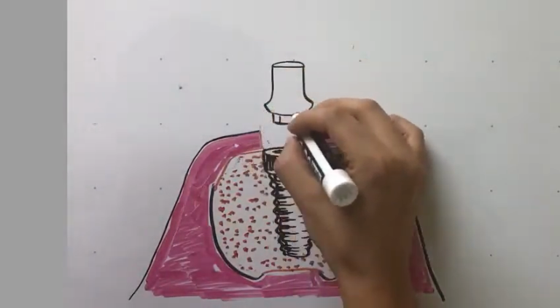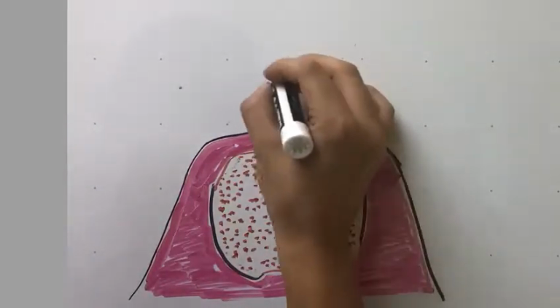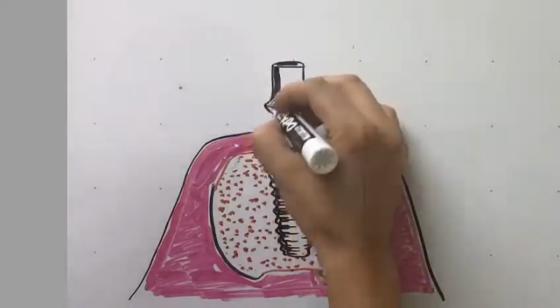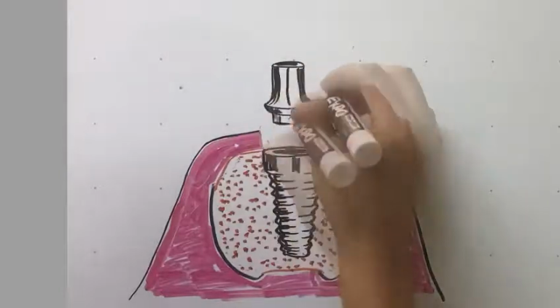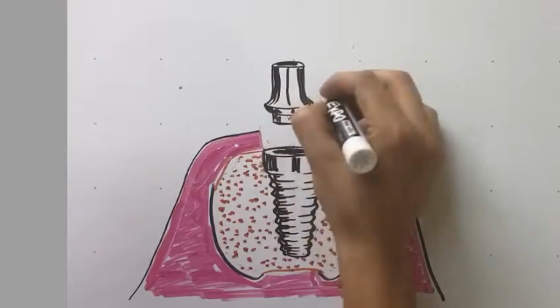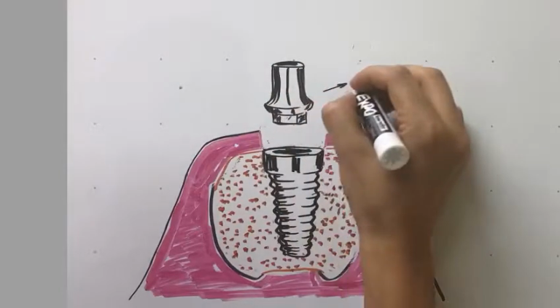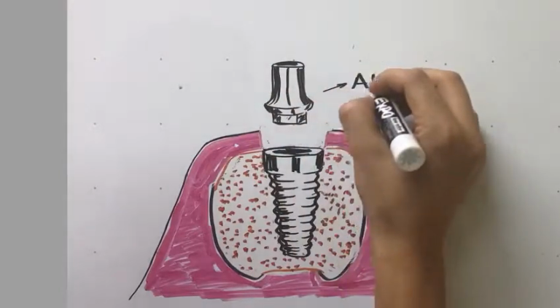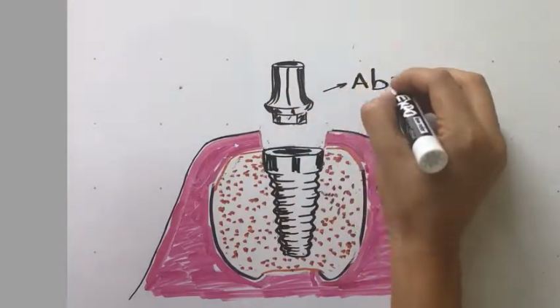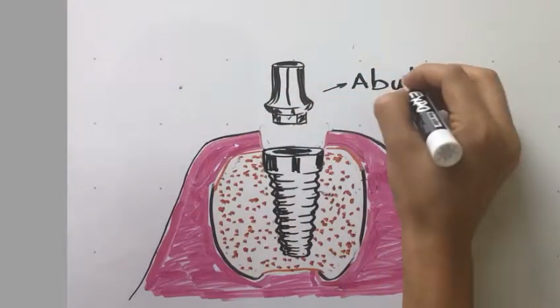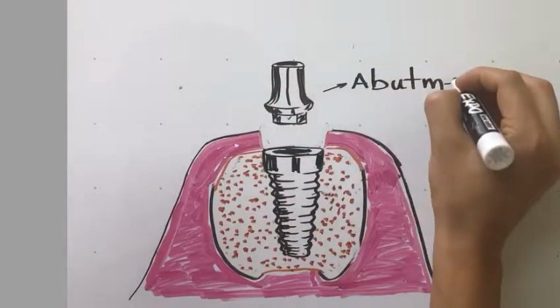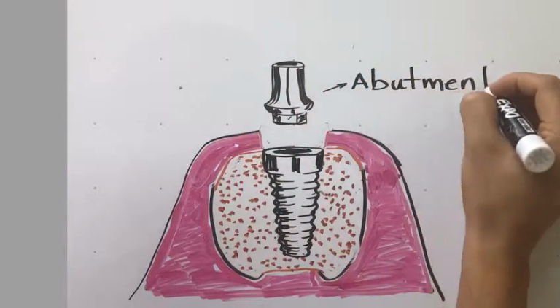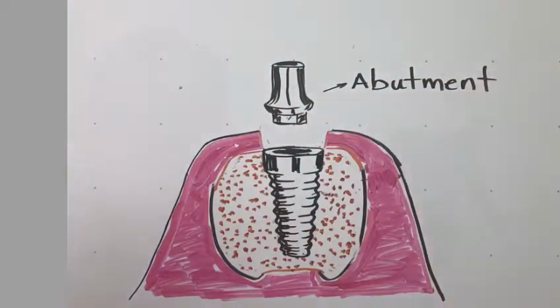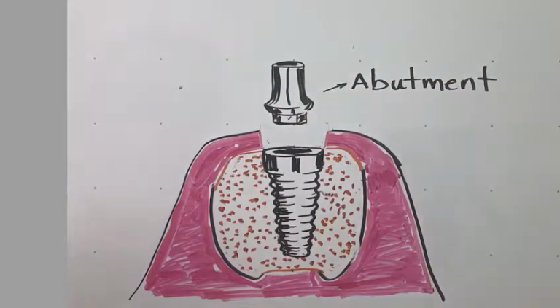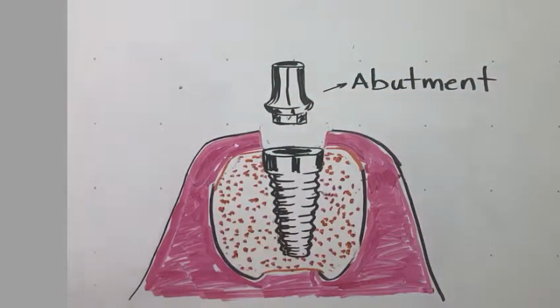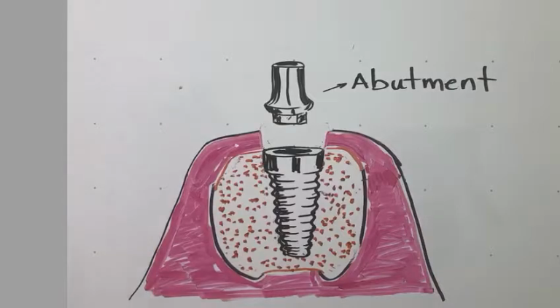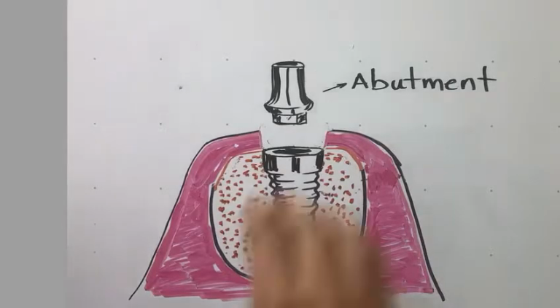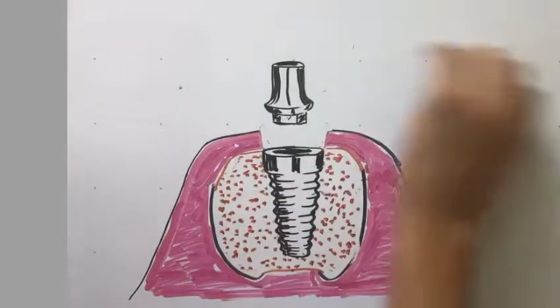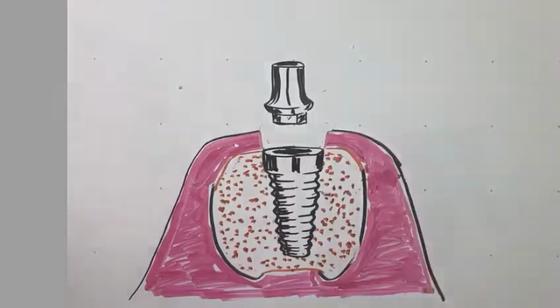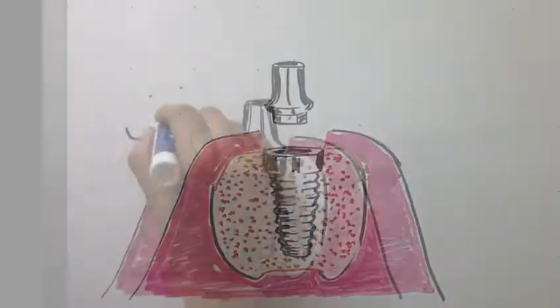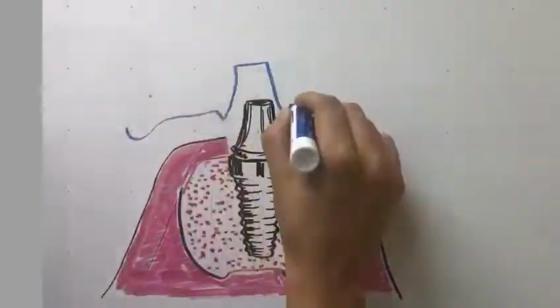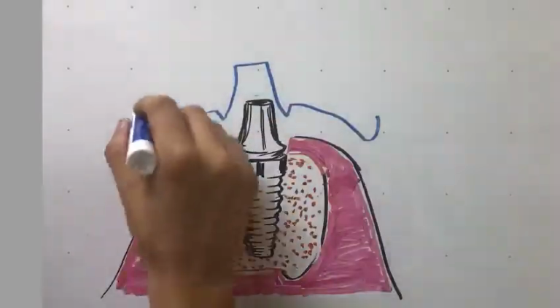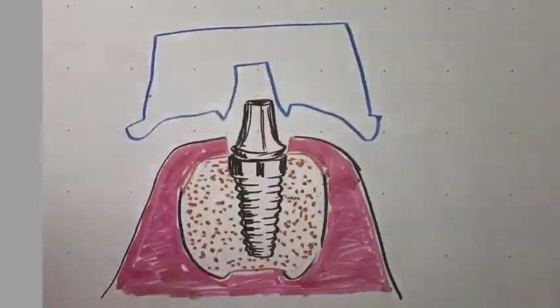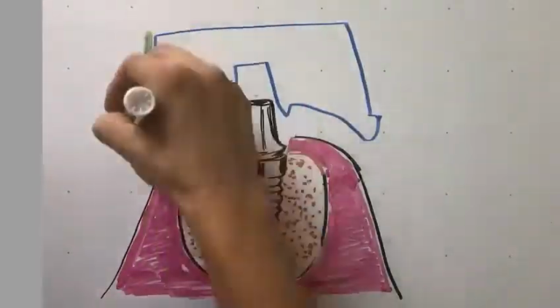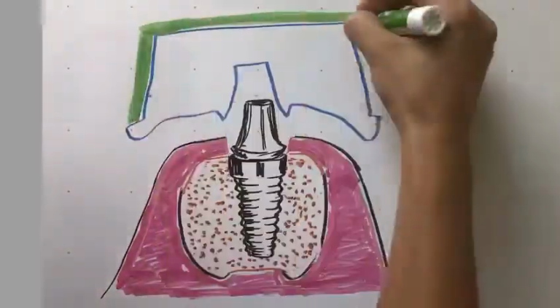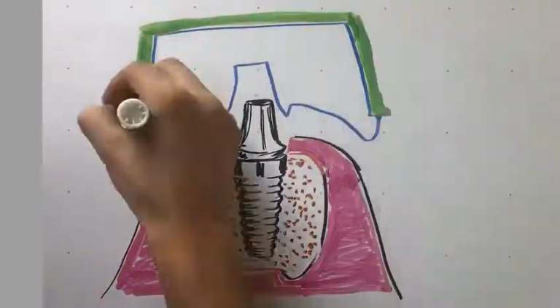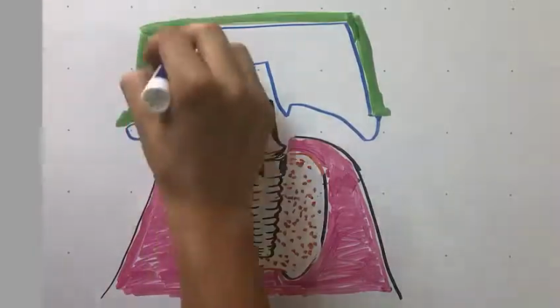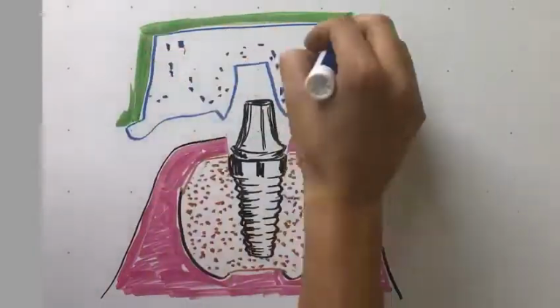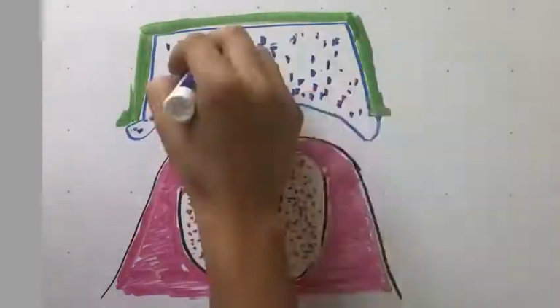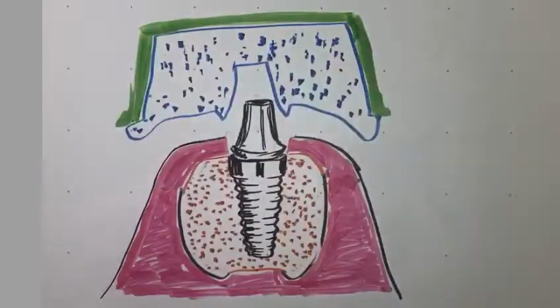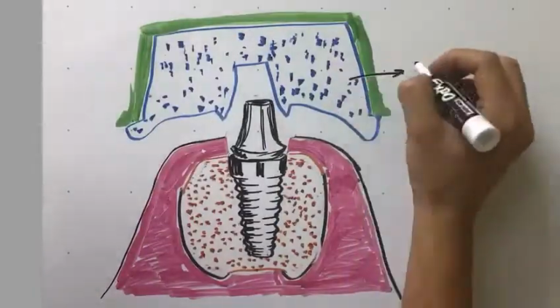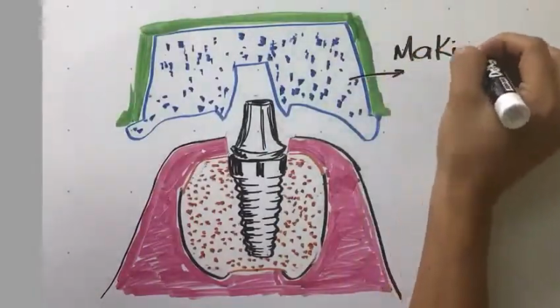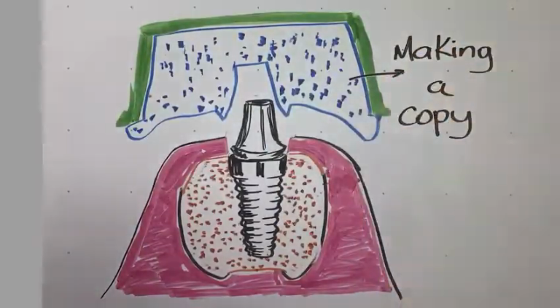After a few months of healing, the part that connects the implant to the crown or bridge, called the abutment, is placed on the implant. A copy is made of this abutment to make a restoration that will be permanently attached to the implant.